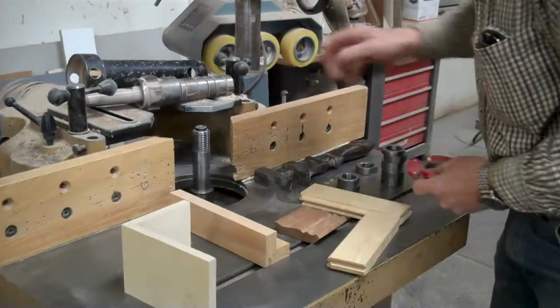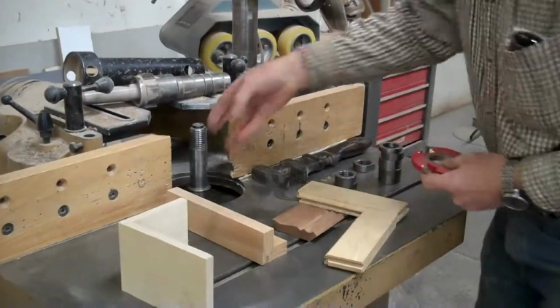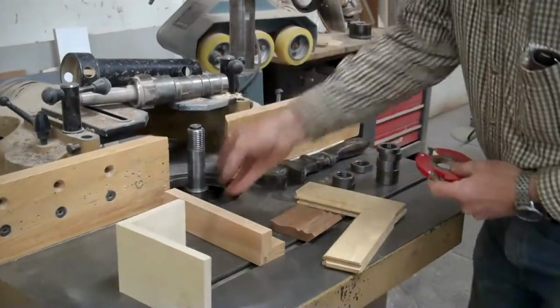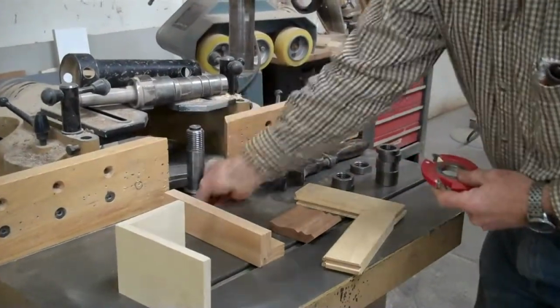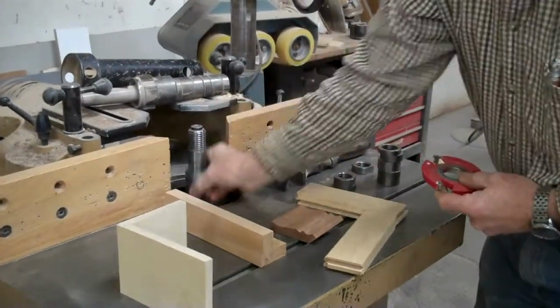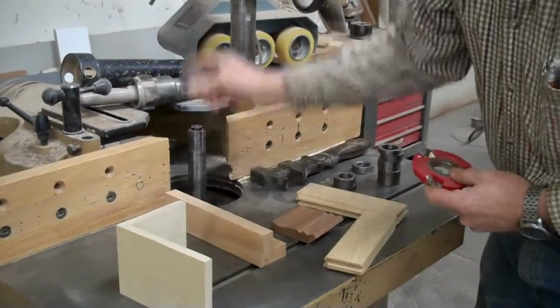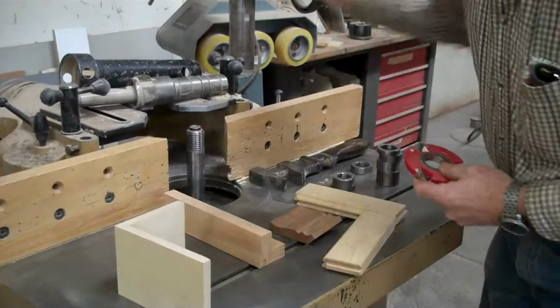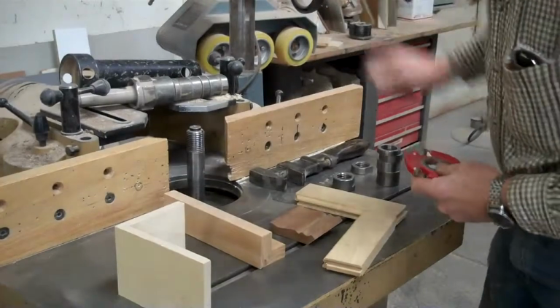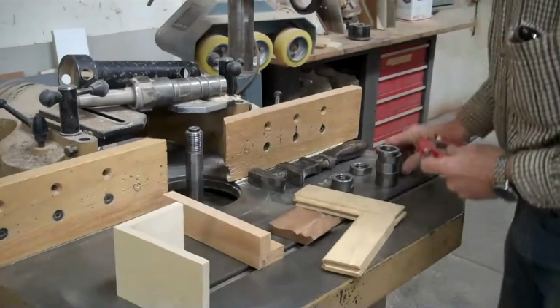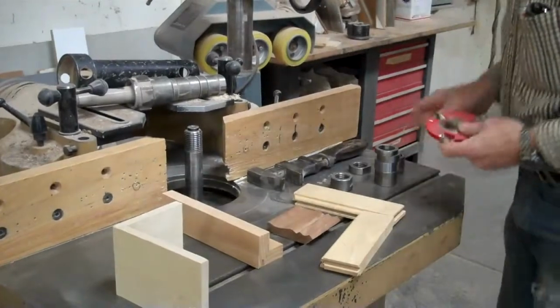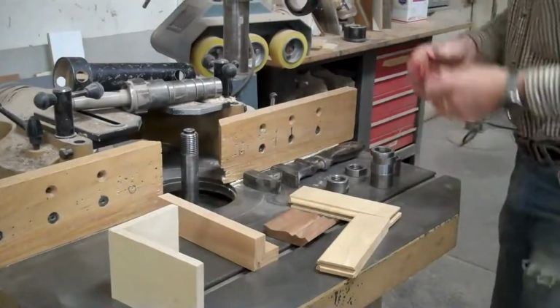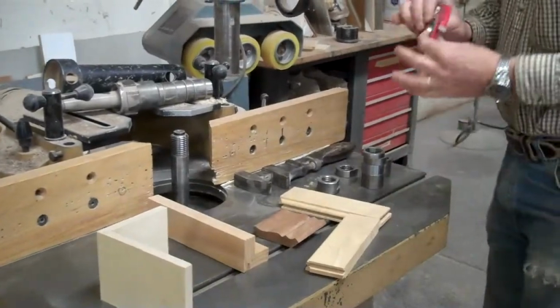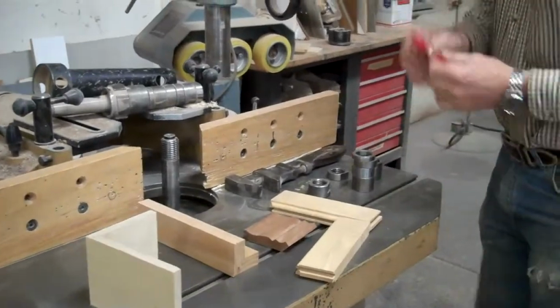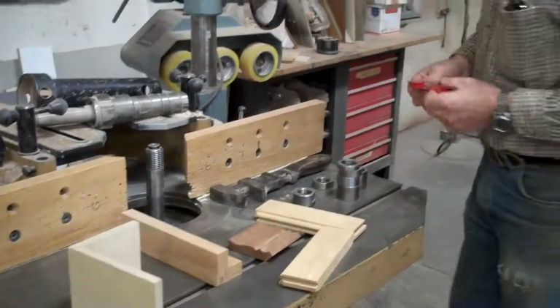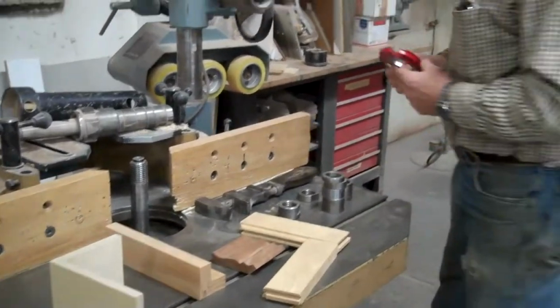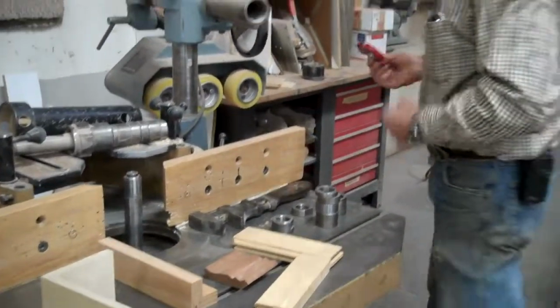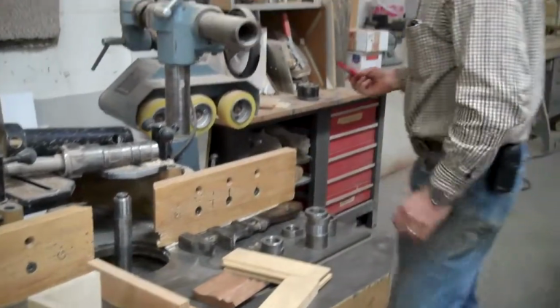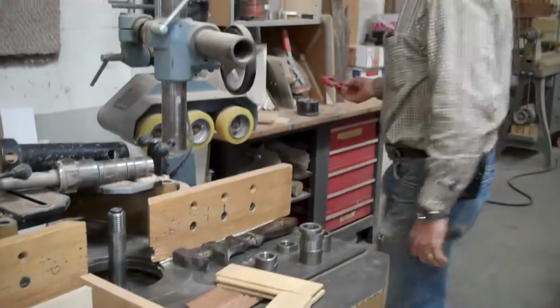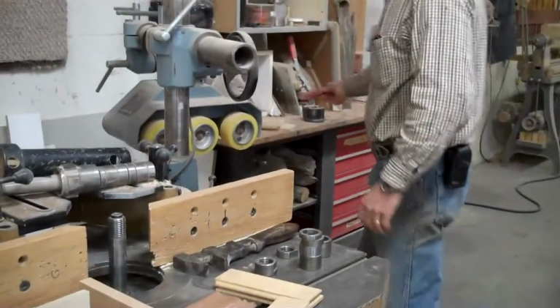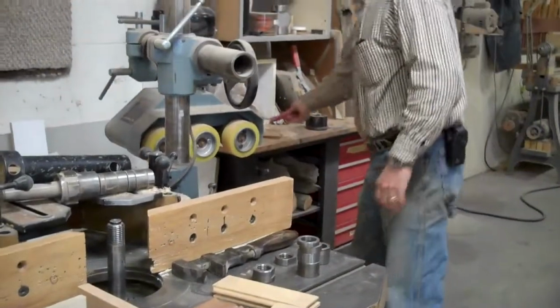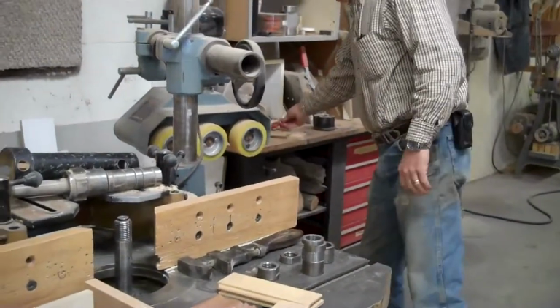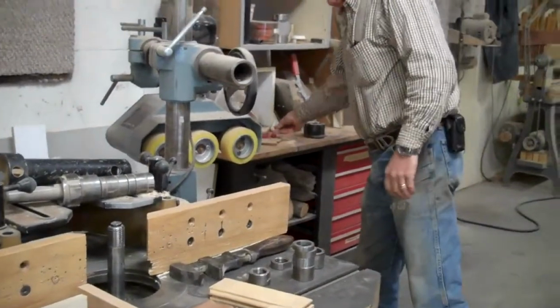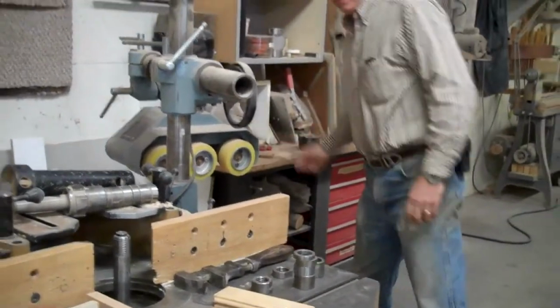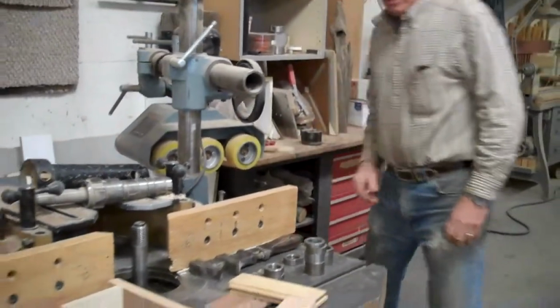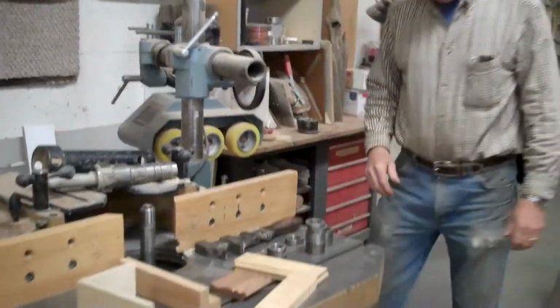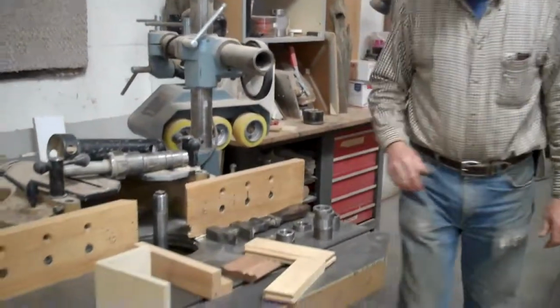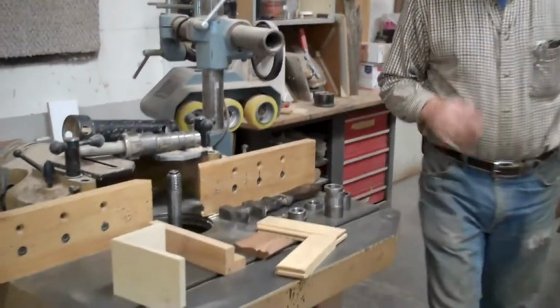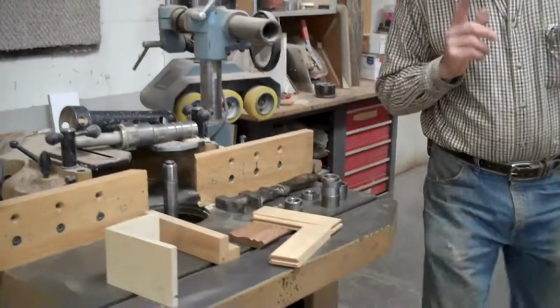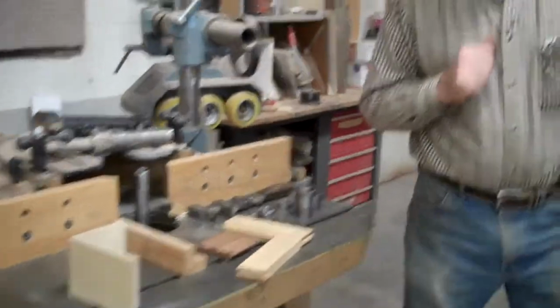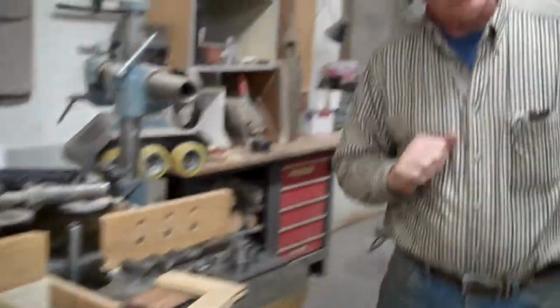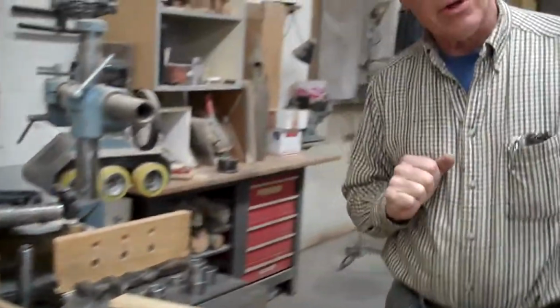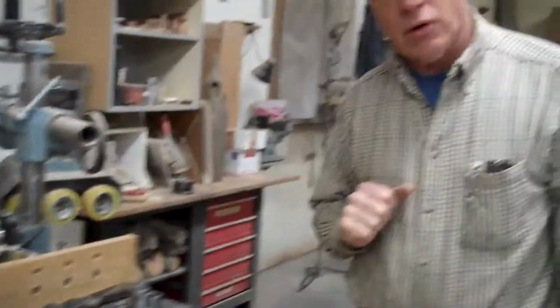I'm just going to take all these spacers off. This is a drawer joint cutter. And then we'll turn on the phase converter and I'll show you how it works.